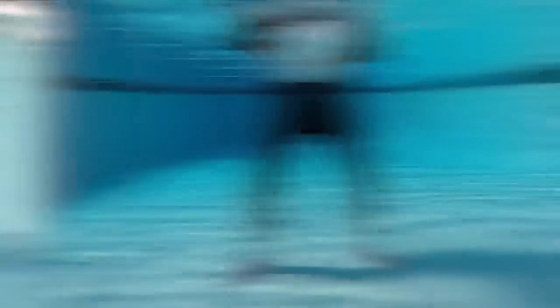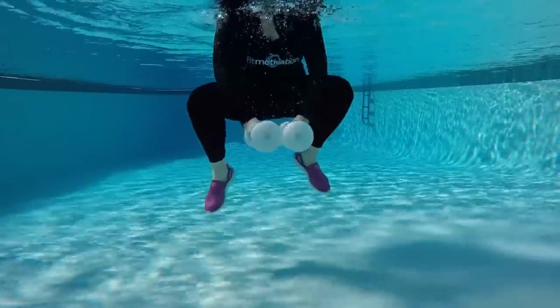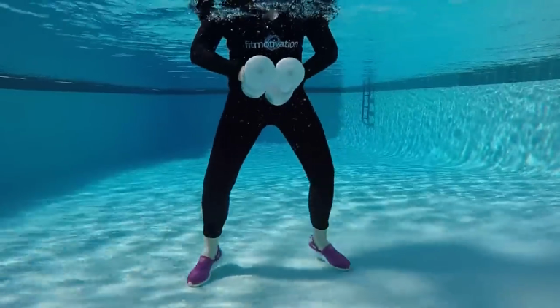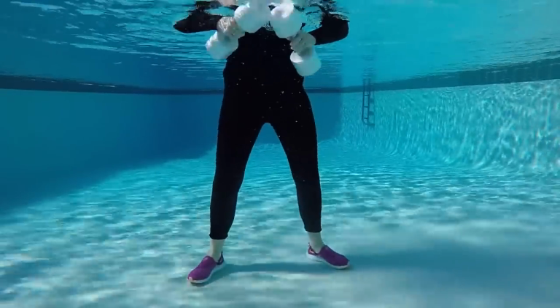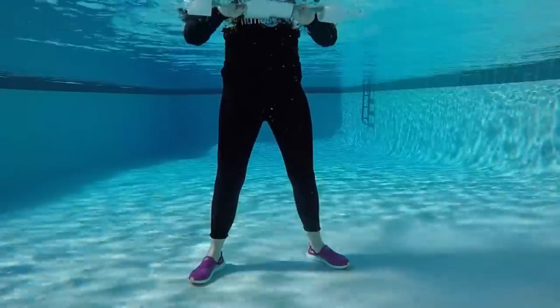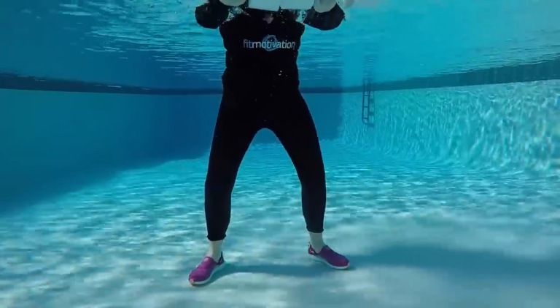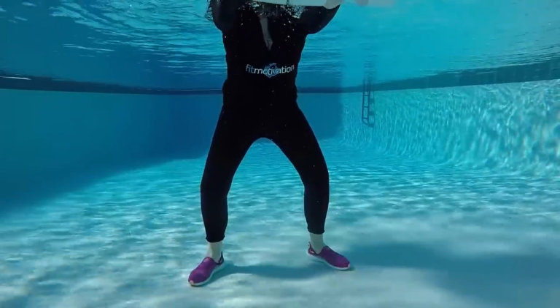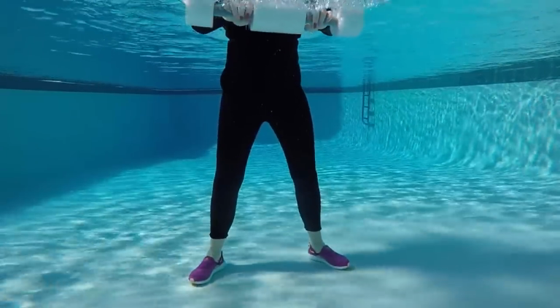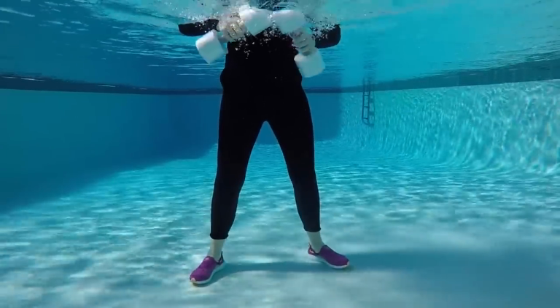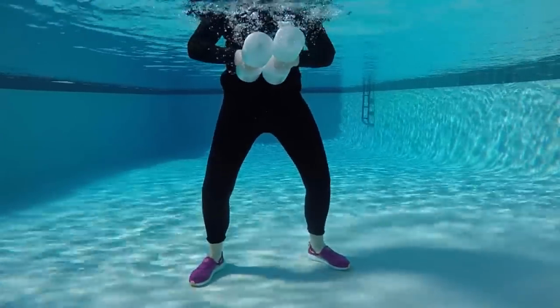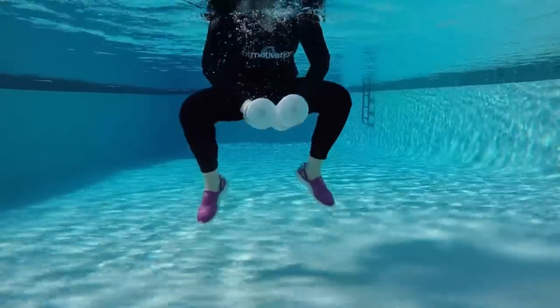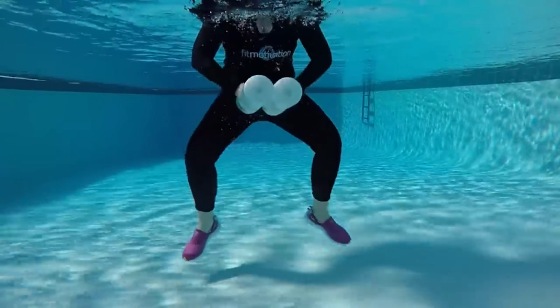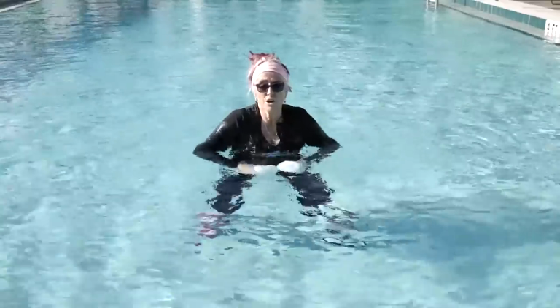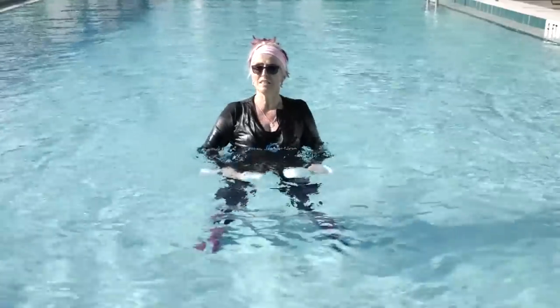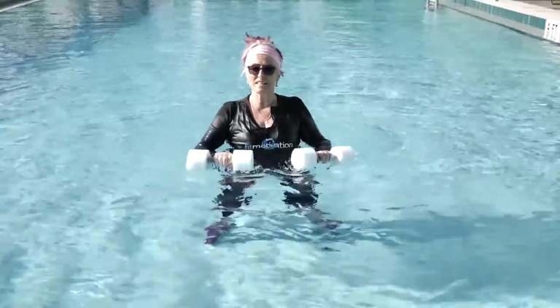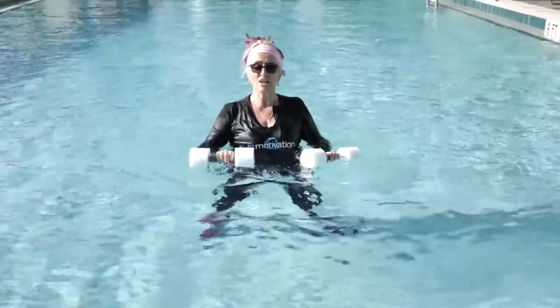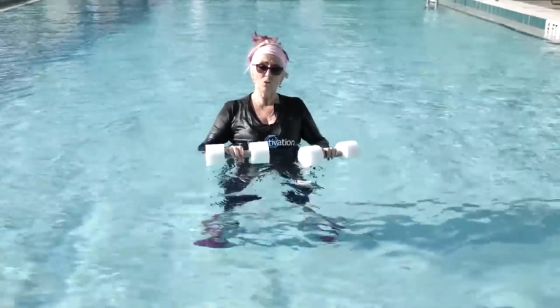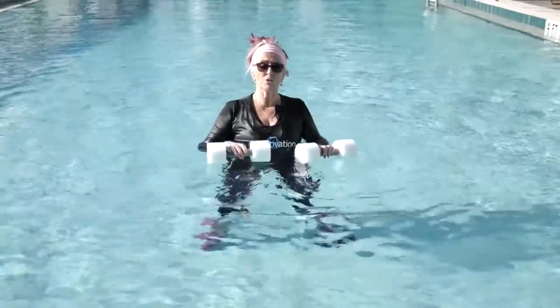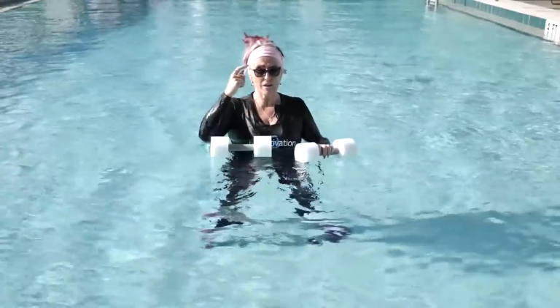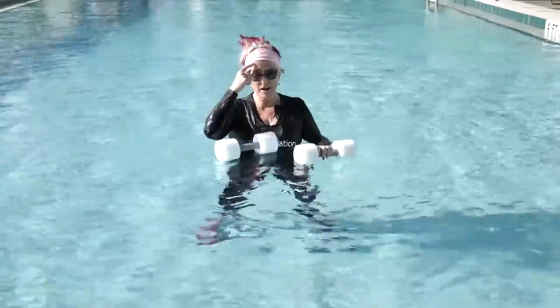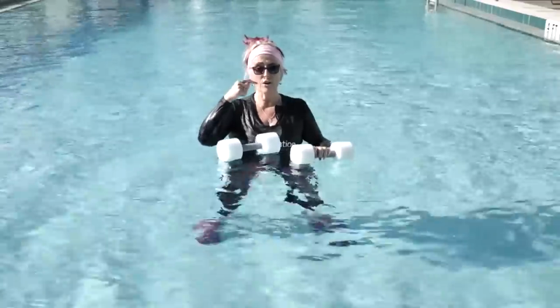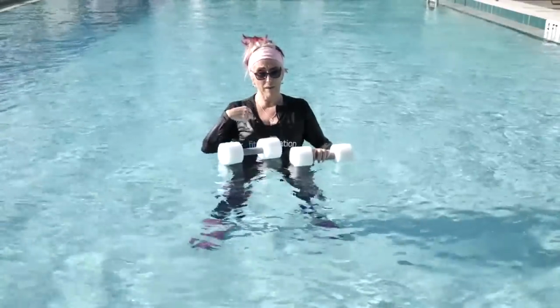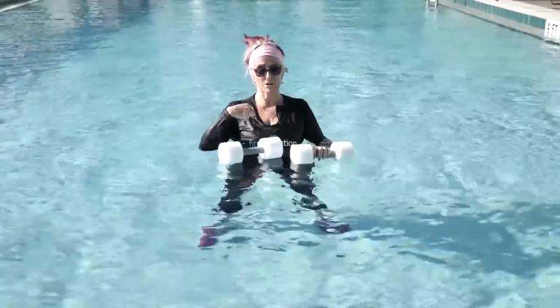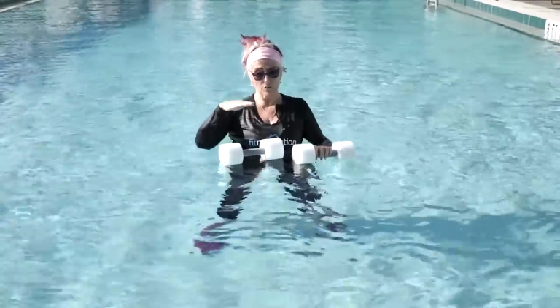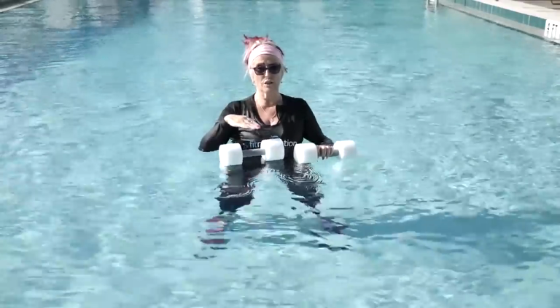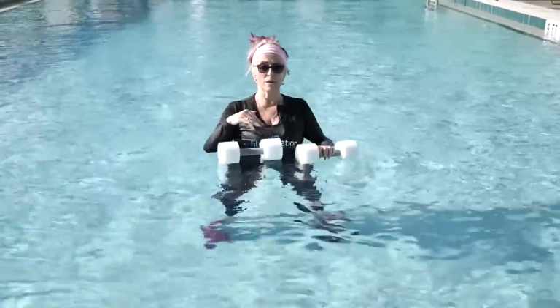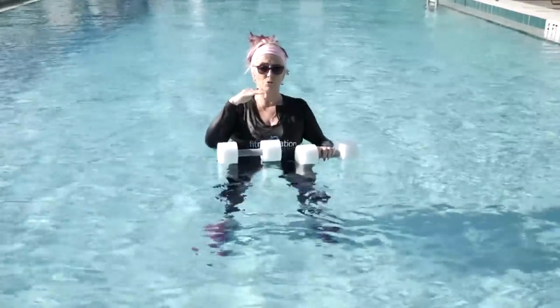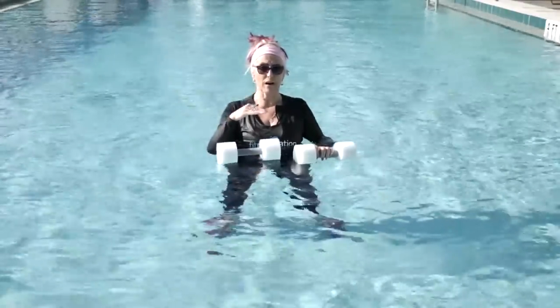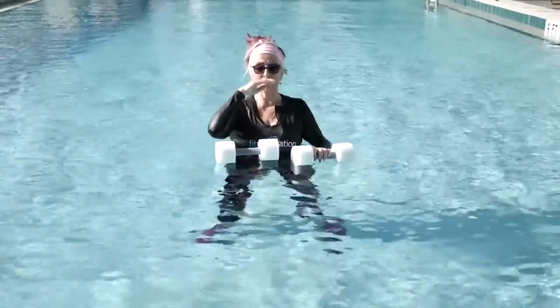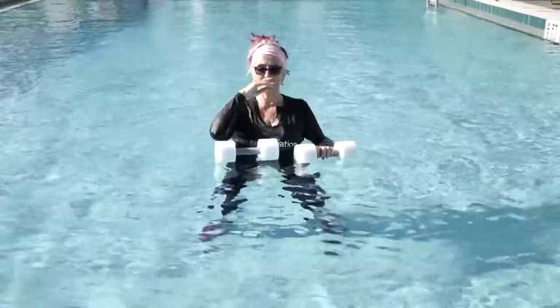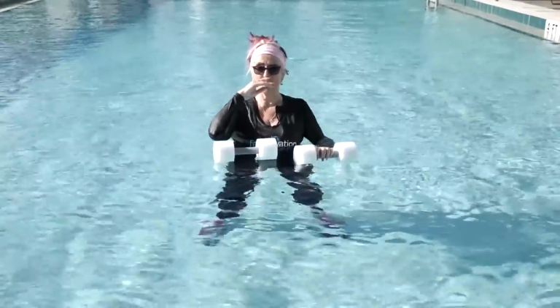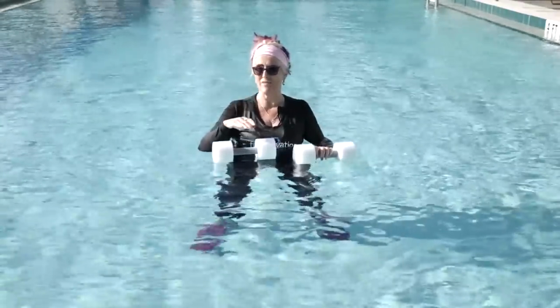A lot of these exercises that we've done will help to strengthen the muscles required for sit and stand, and also to train the brain for the pattern to actually be able to go down and stand up safely.